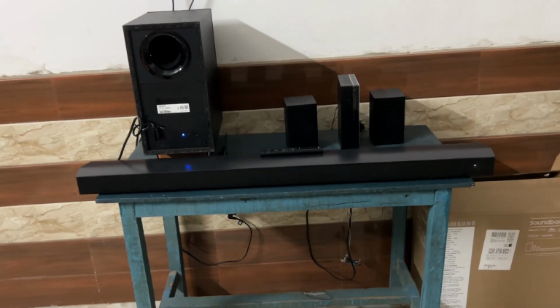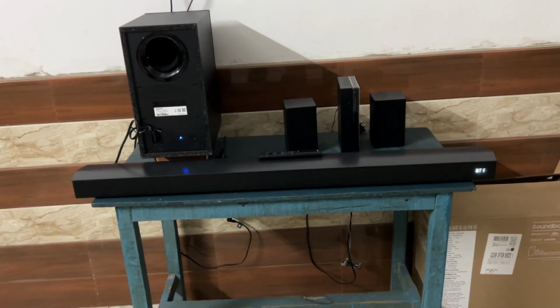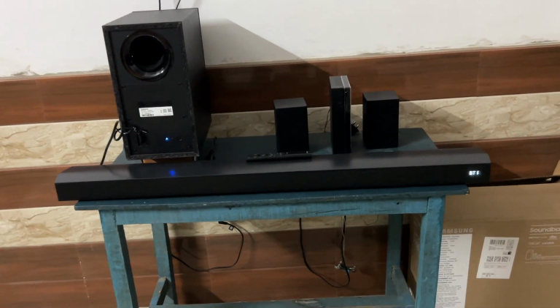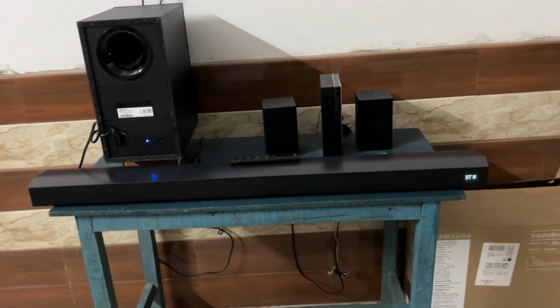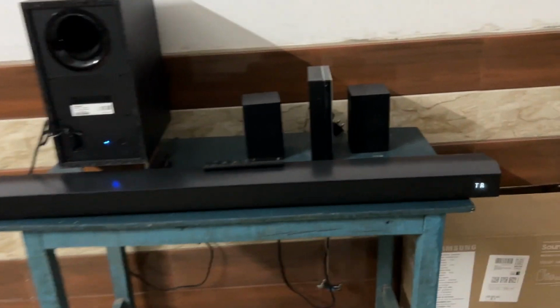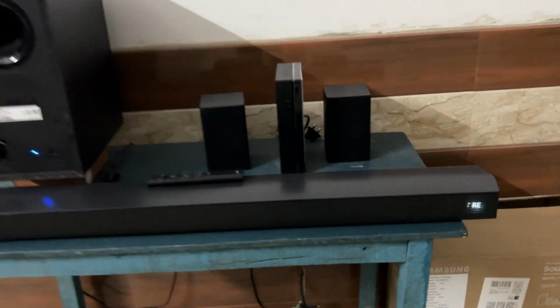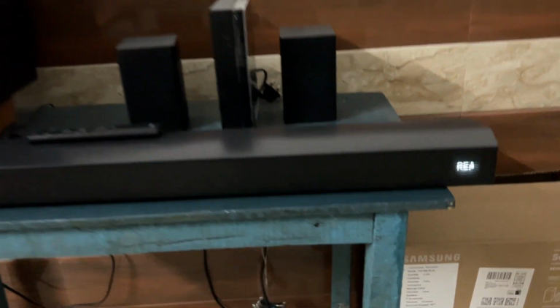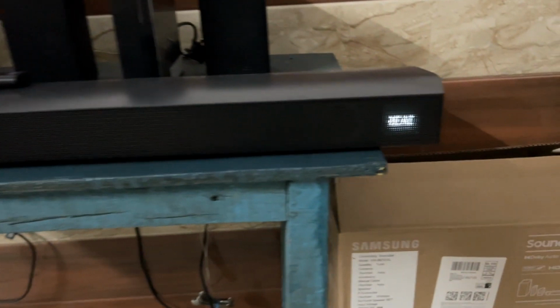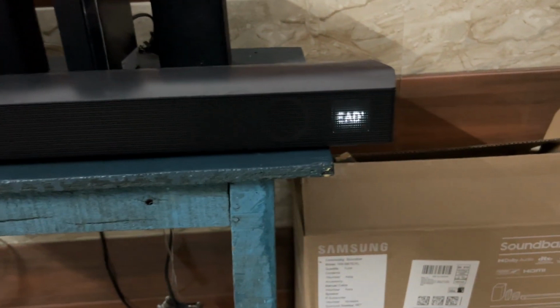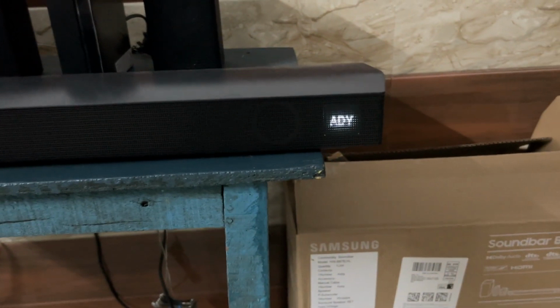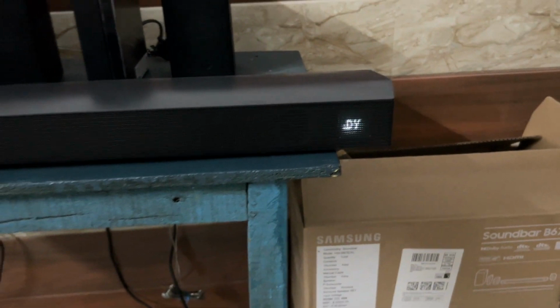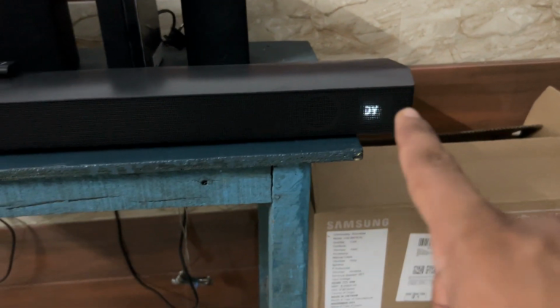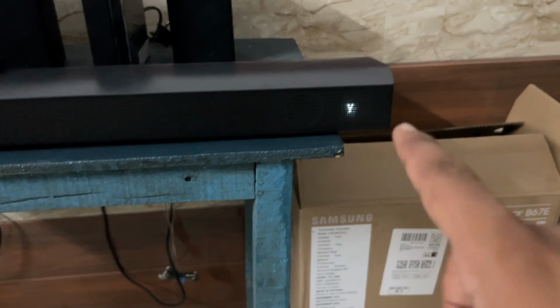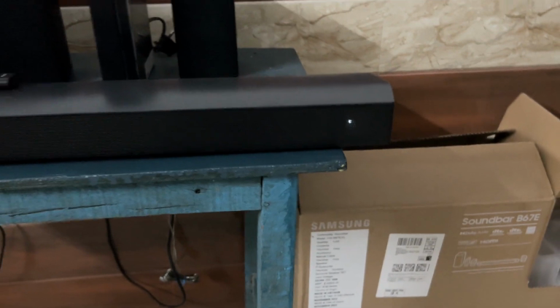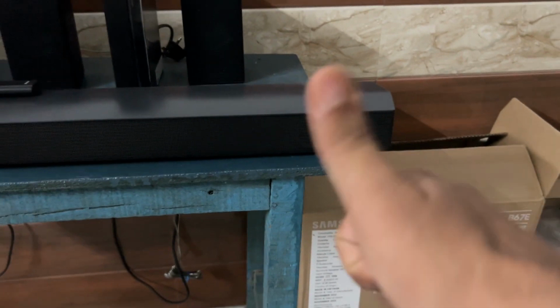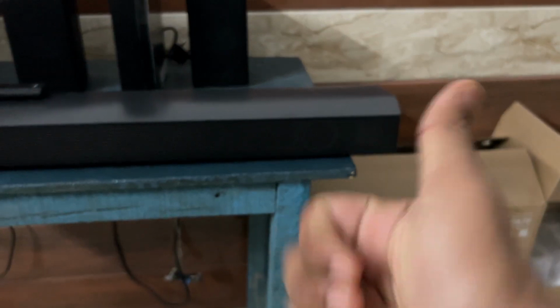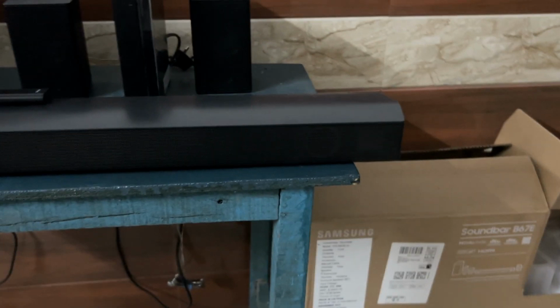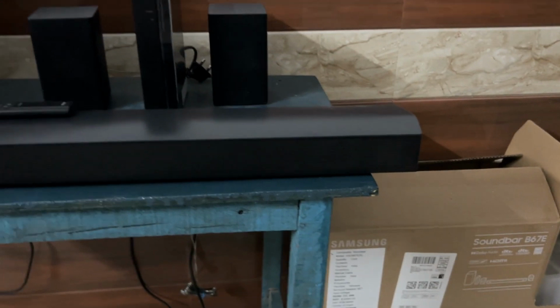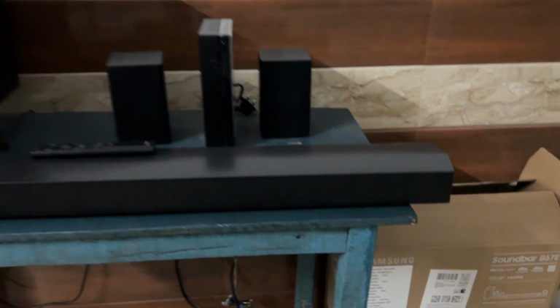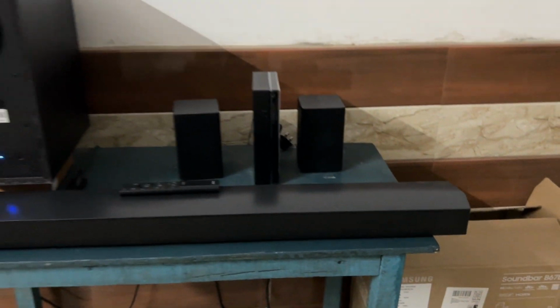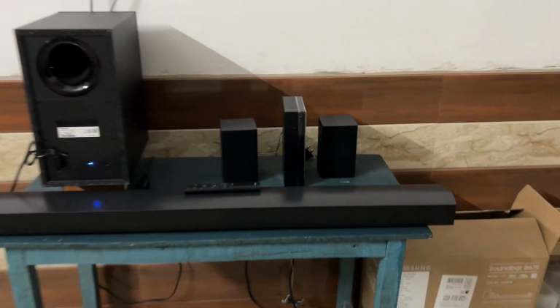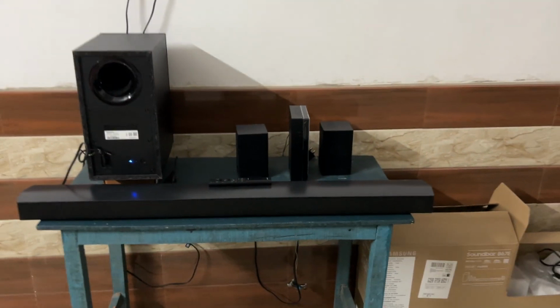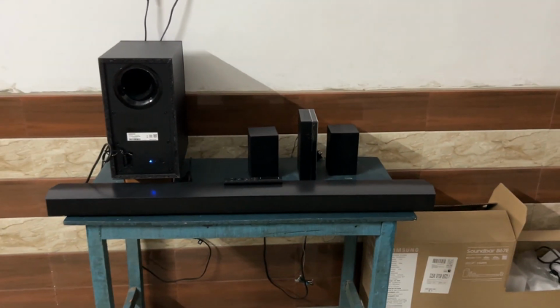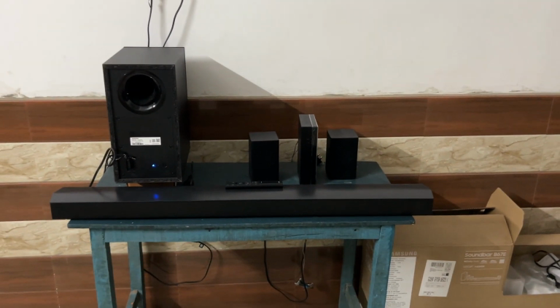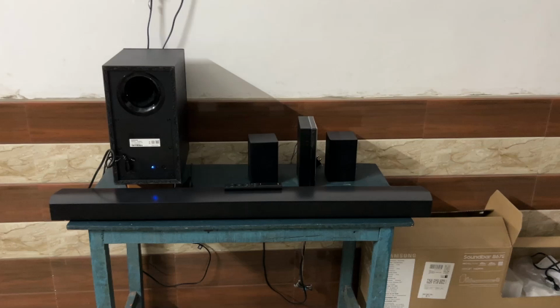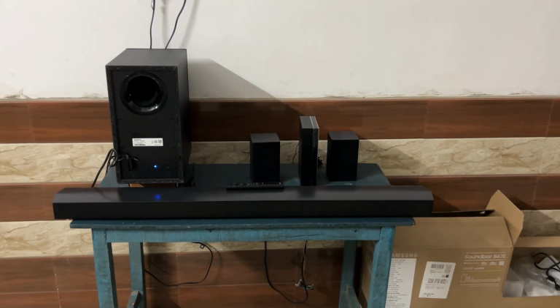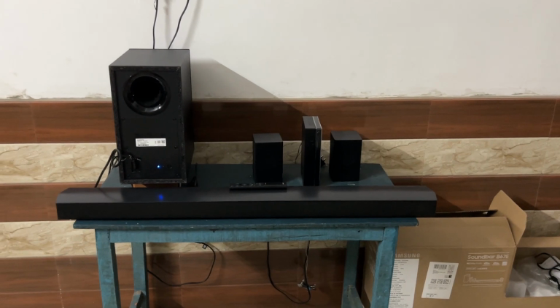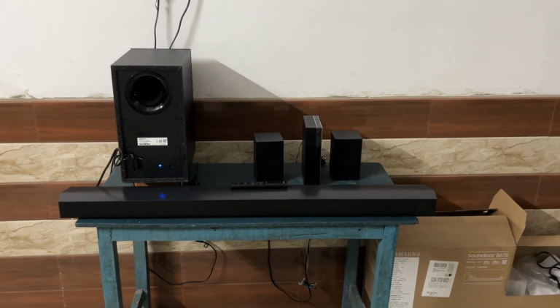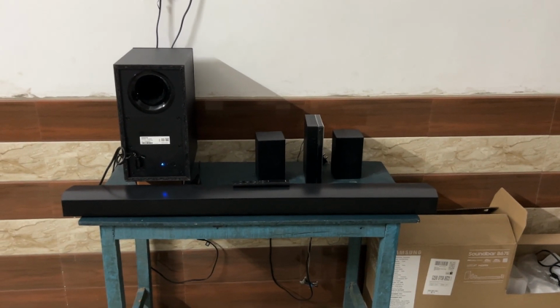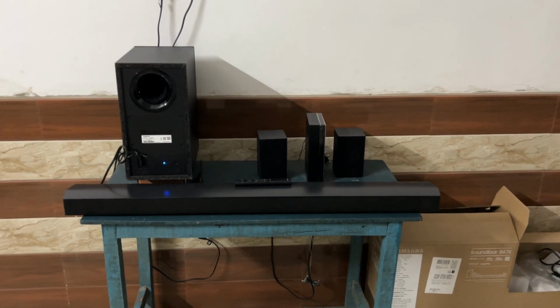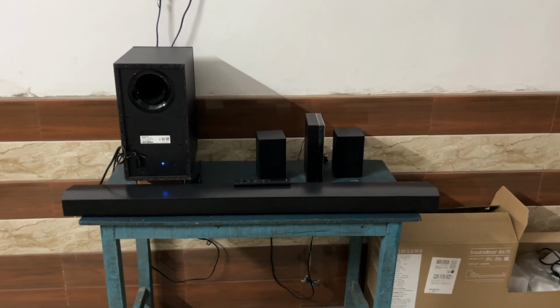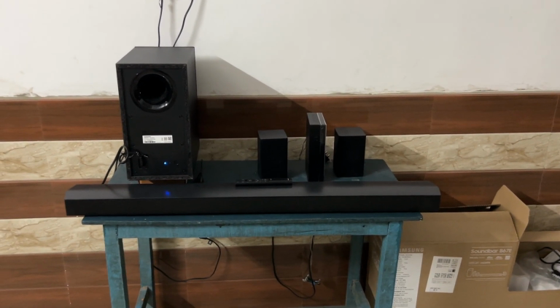Hello everyone, welcome back to our YouTube channel. In today's video we will see how to reset Samsung soundbar Bluetooth. So without wasting your time let's get started. Firstly, we can do a soft reset.